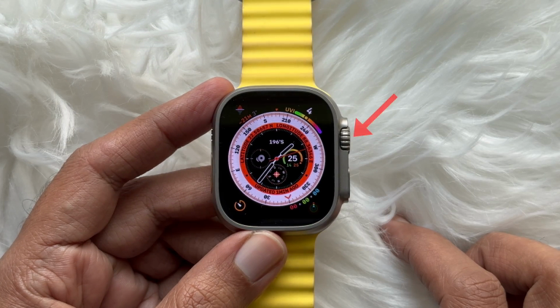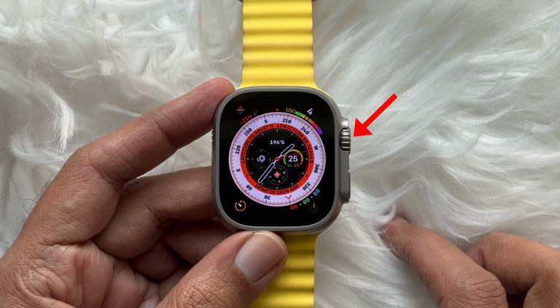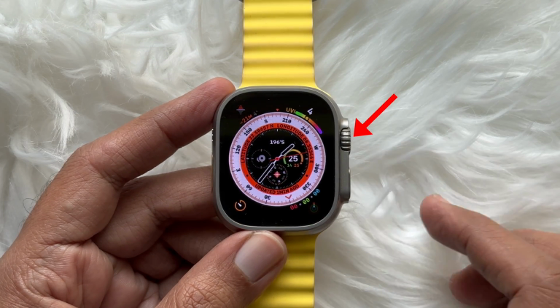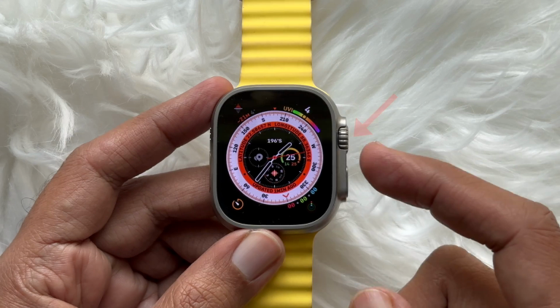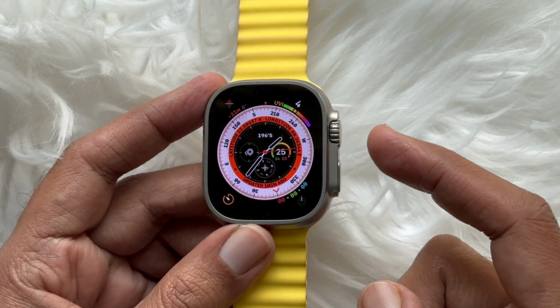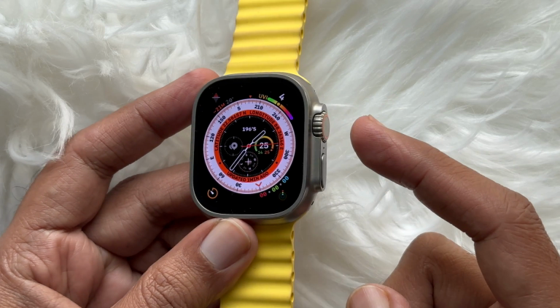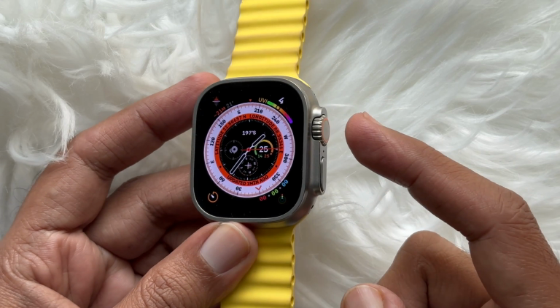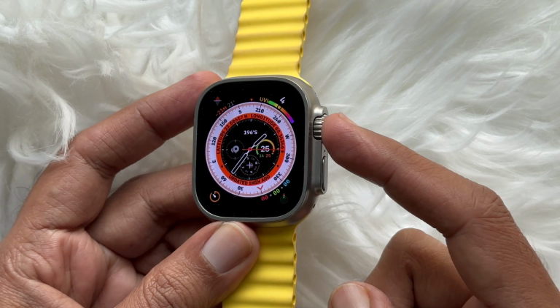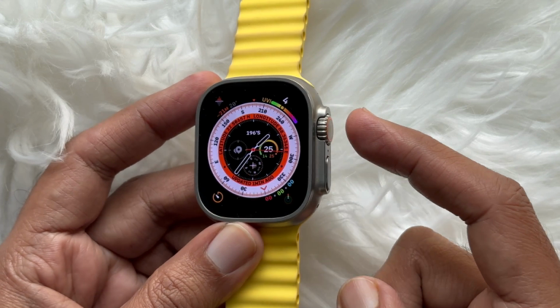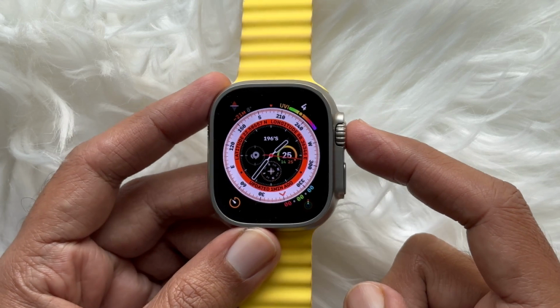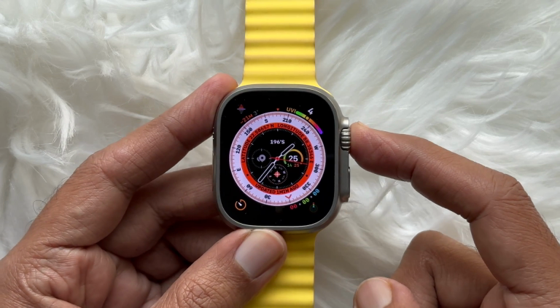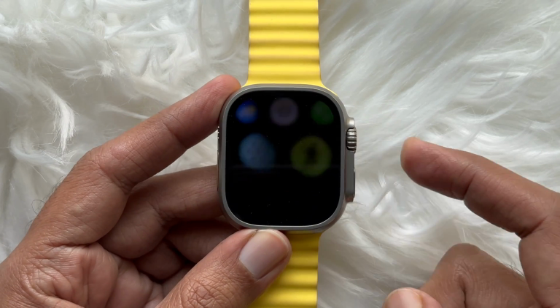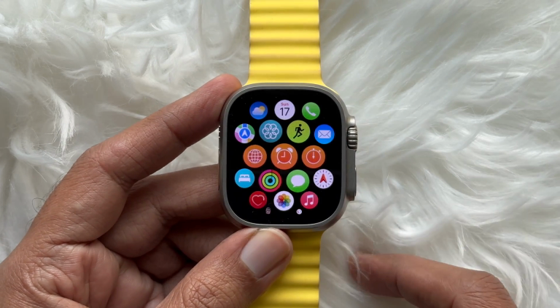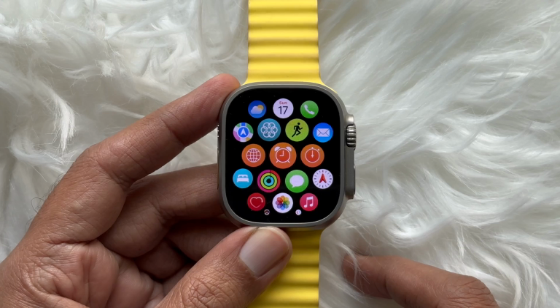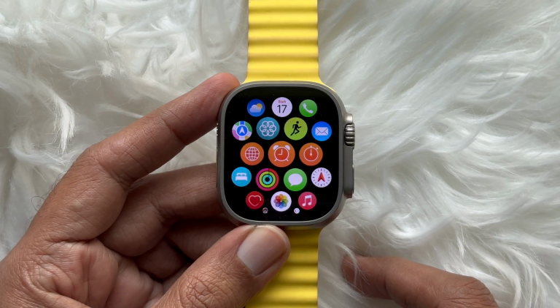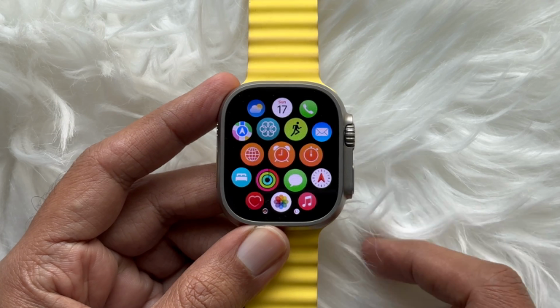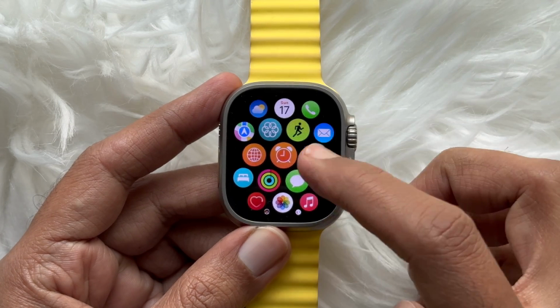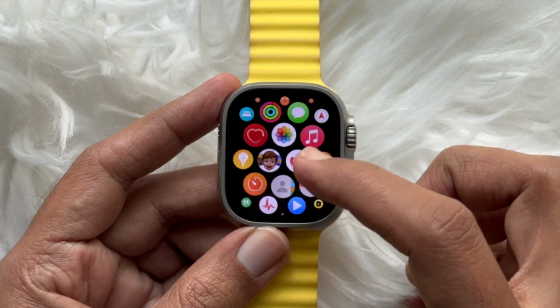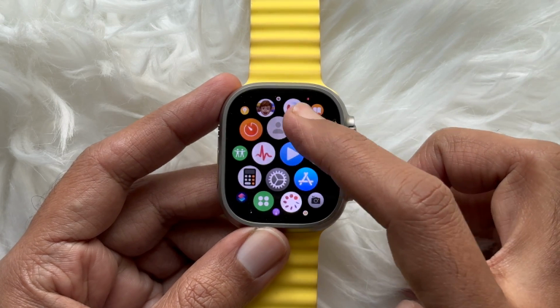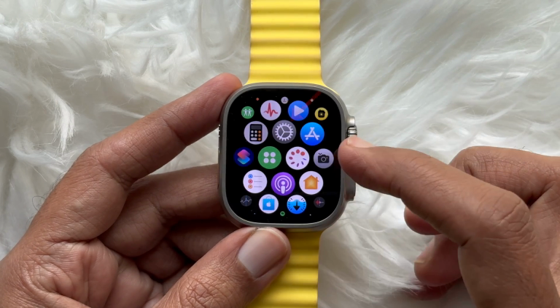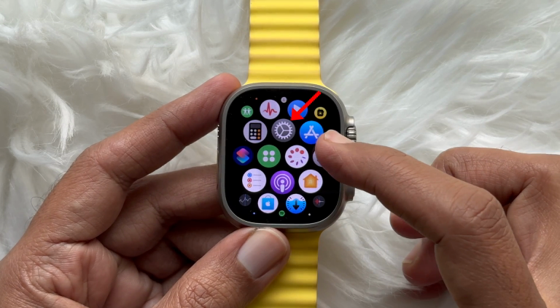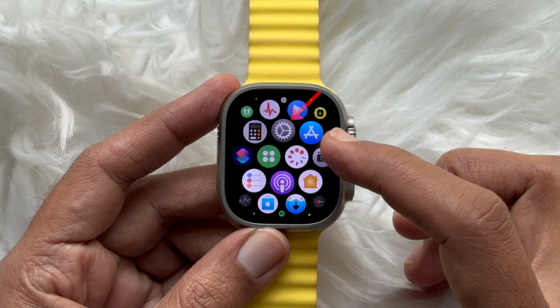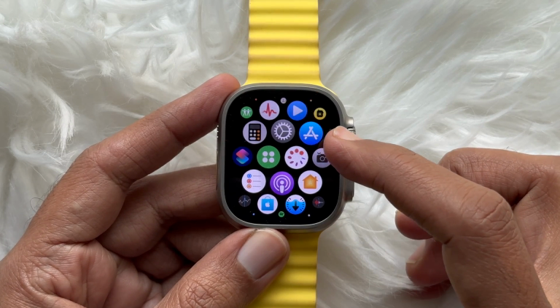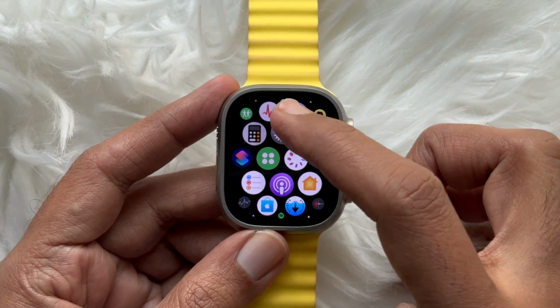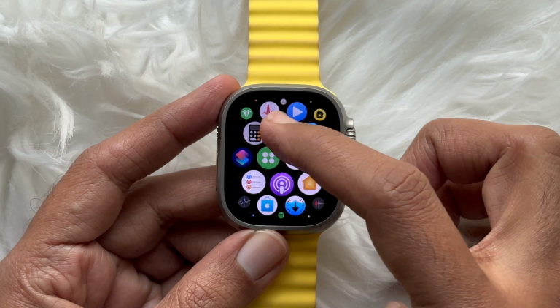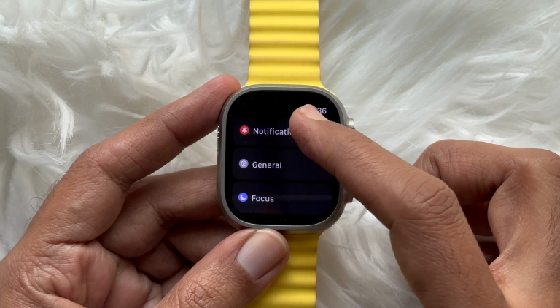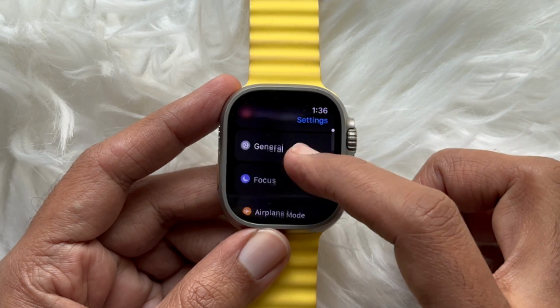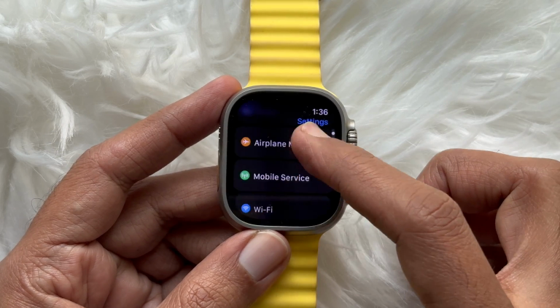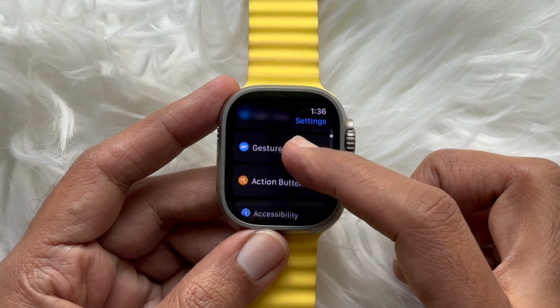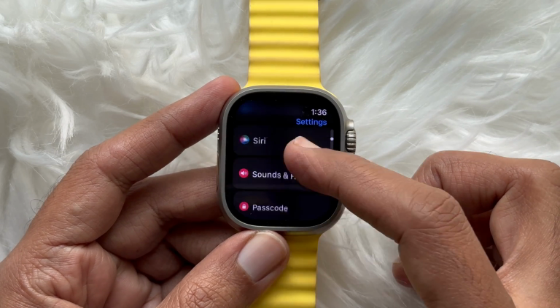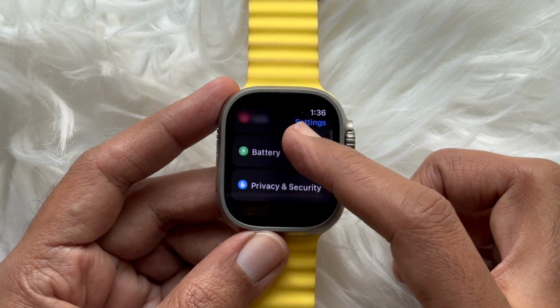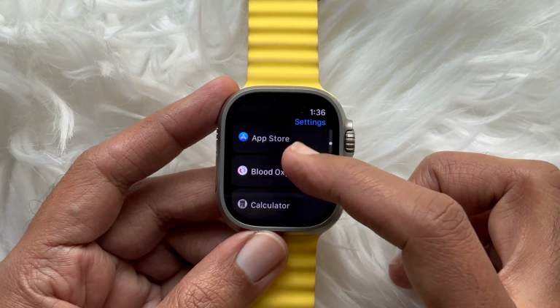From the watch face, press the digital crown to show the home screen. Then scroll and tap the Settings app. In Settings, again scroll and tap Clock.